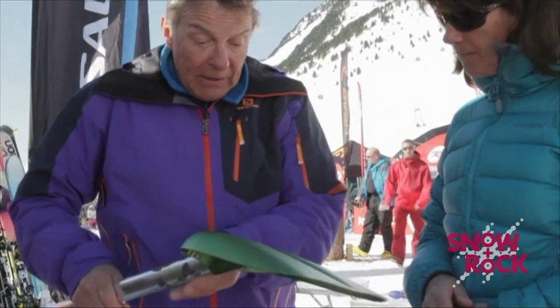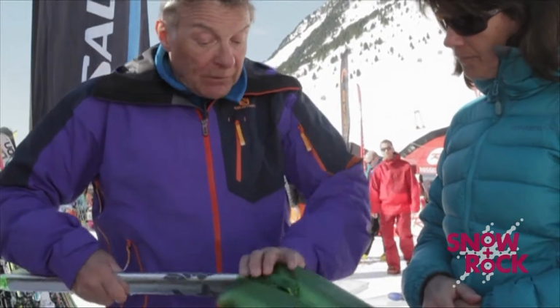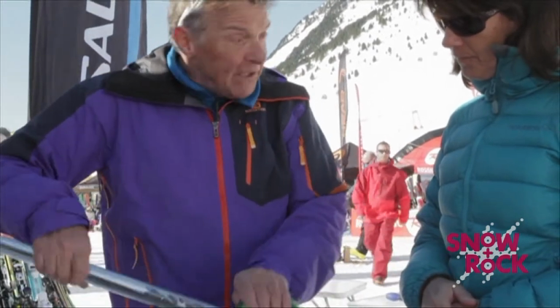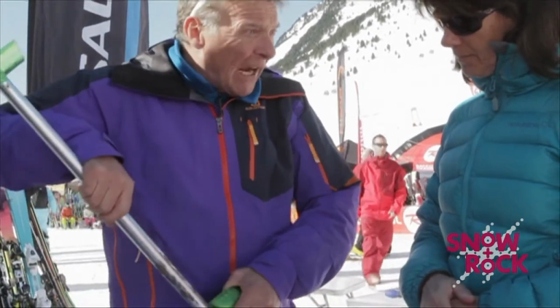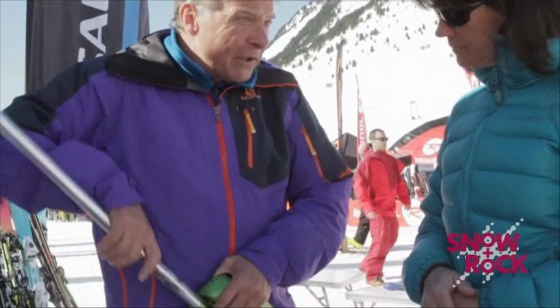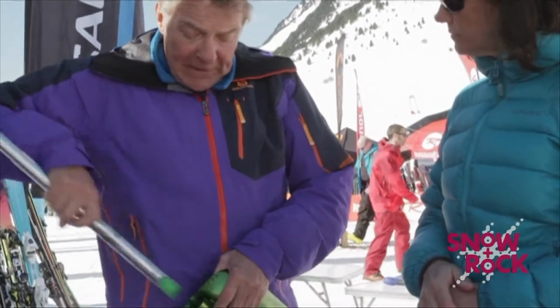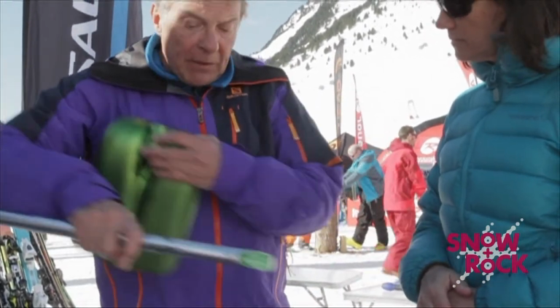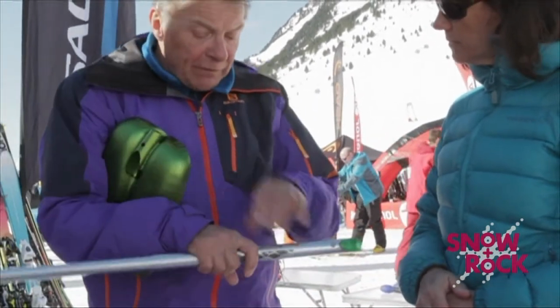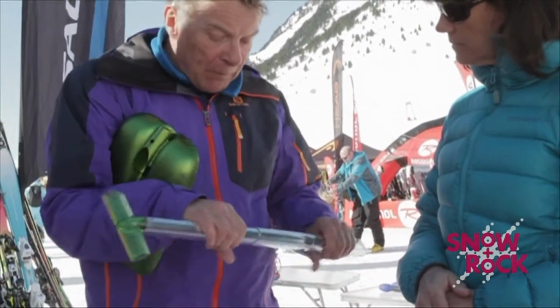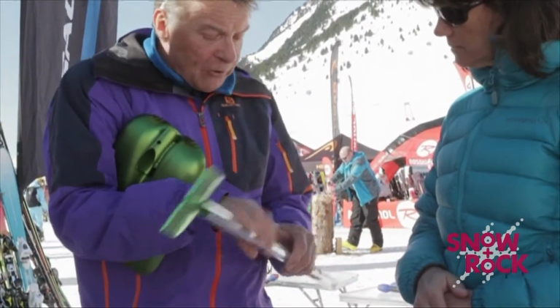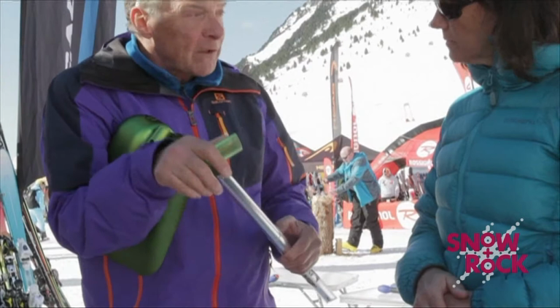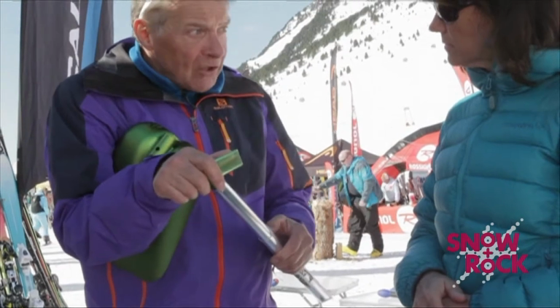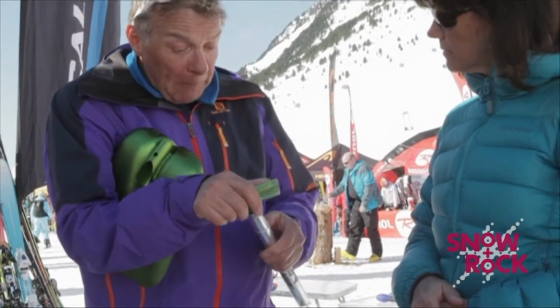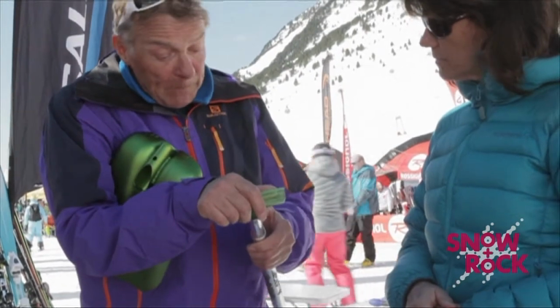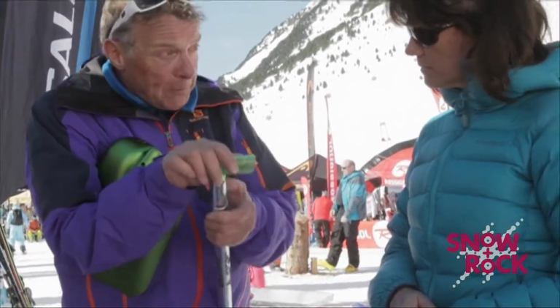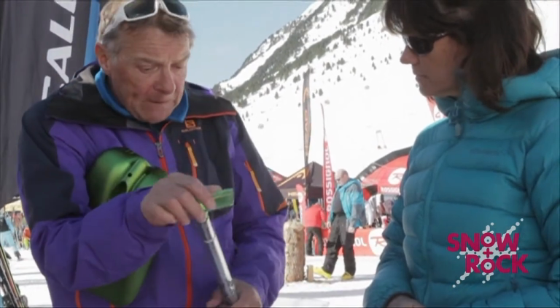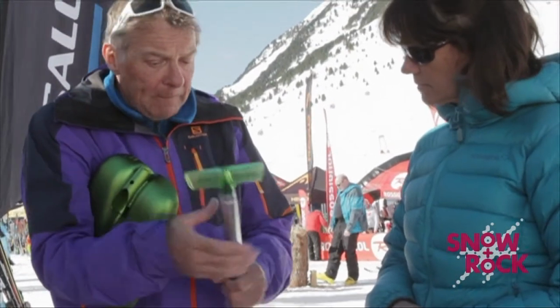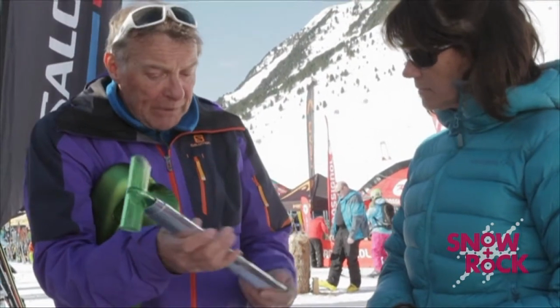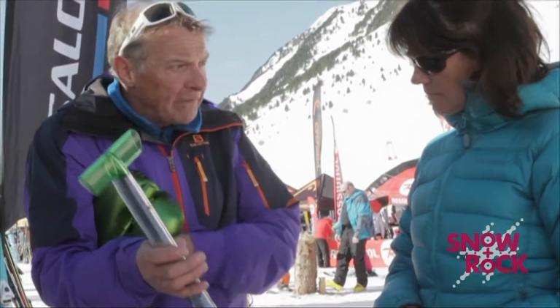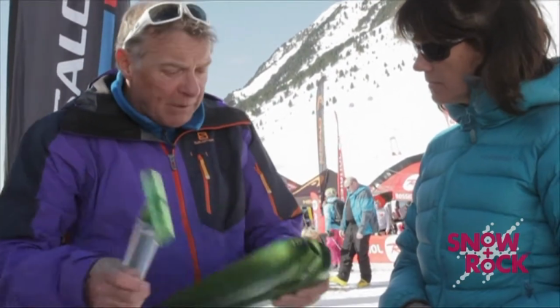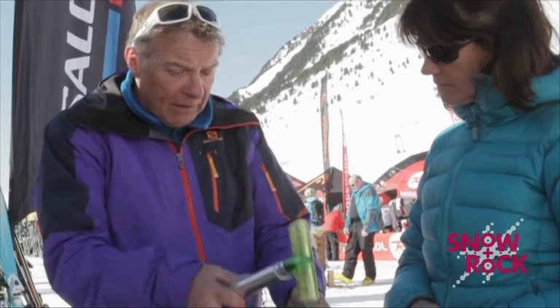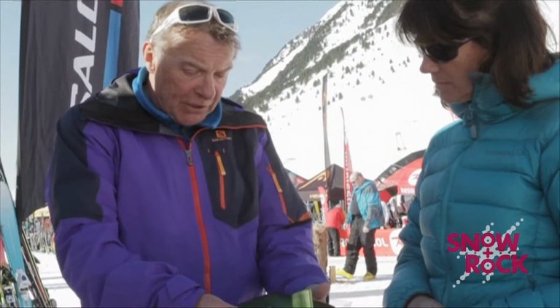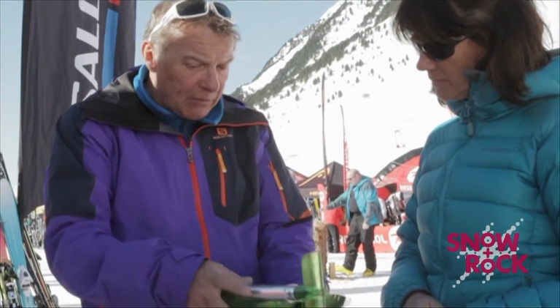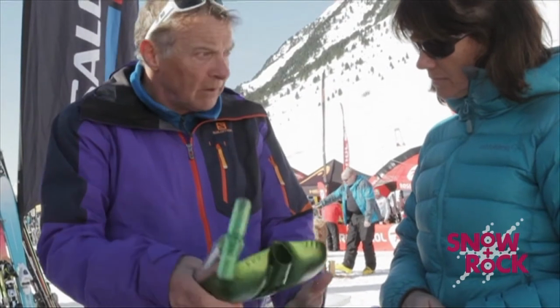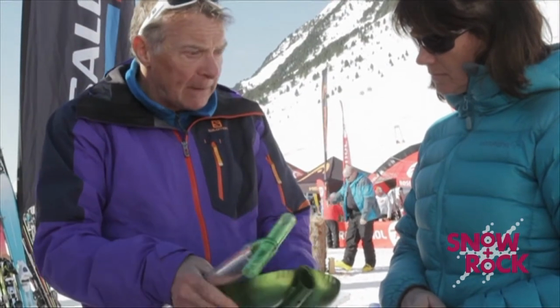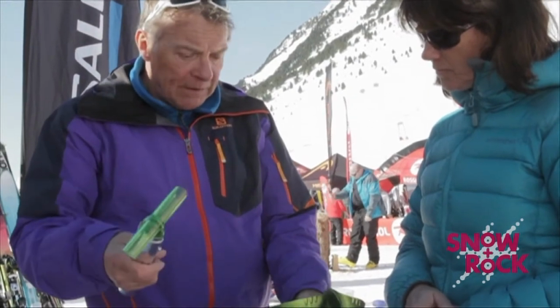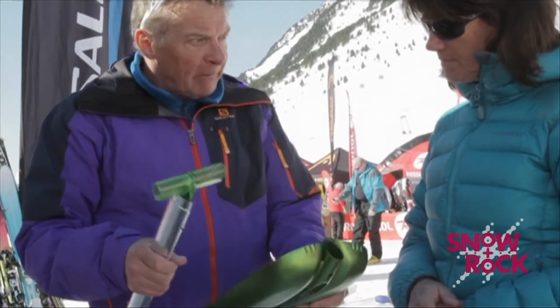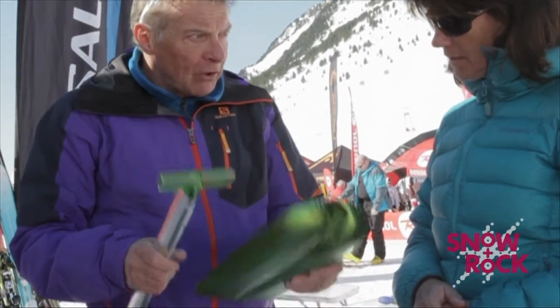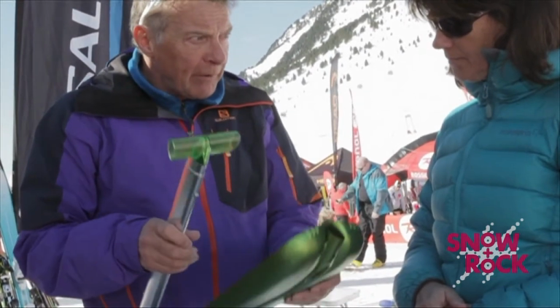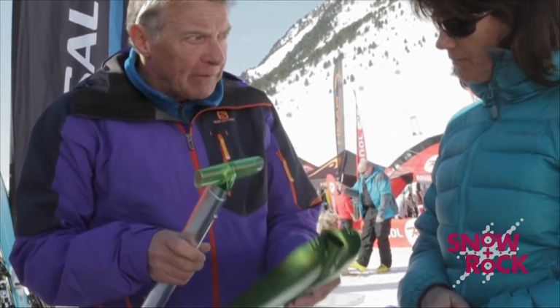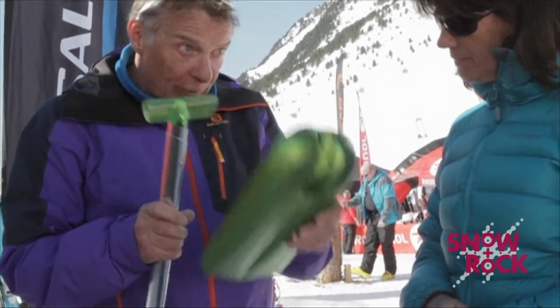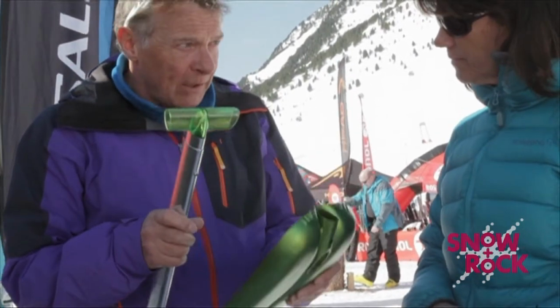Dead easy to carry. Lots of modern backcountry rucksacks actually have compartments for you to put these little bits of safety equipment in. And as you can see, it collapses — very strong, very effective and really essential.